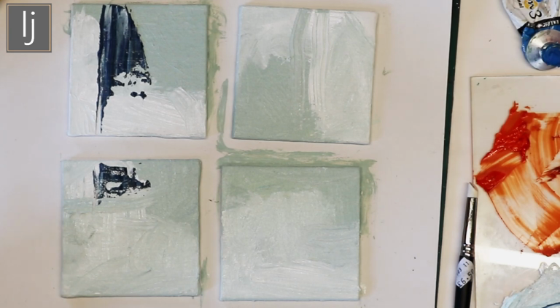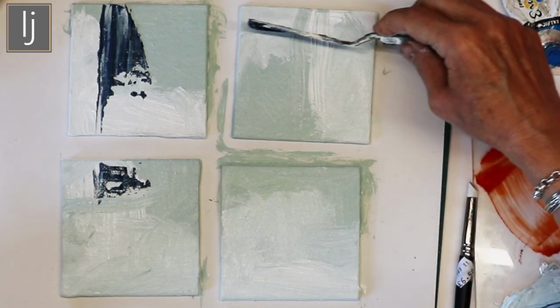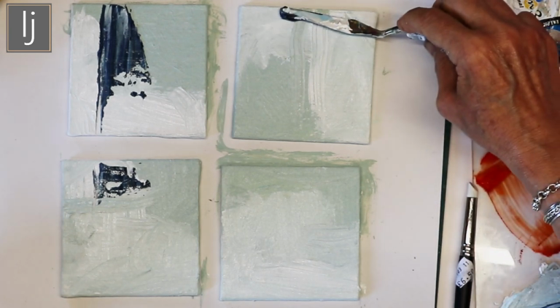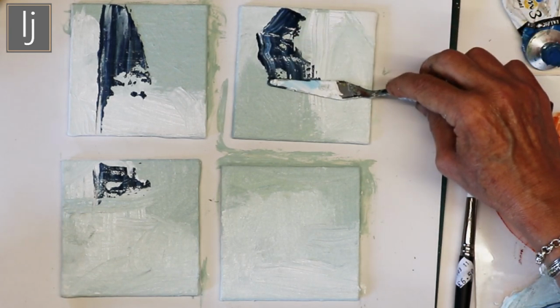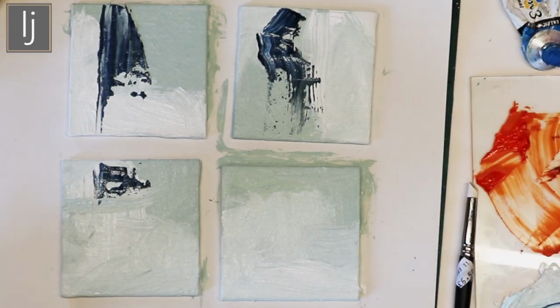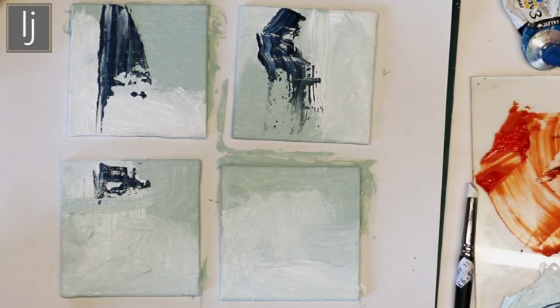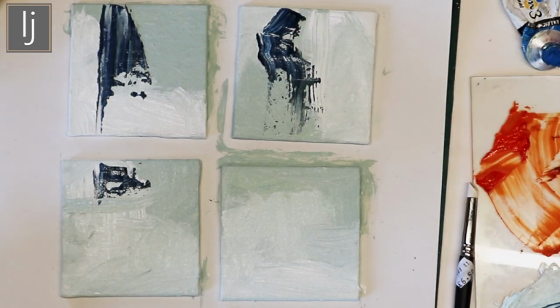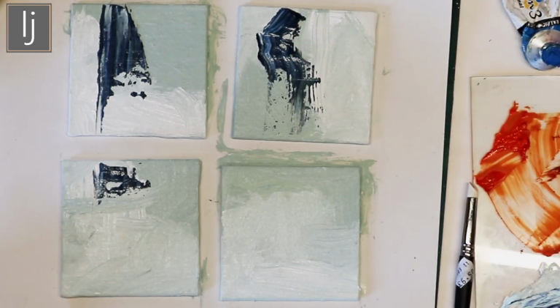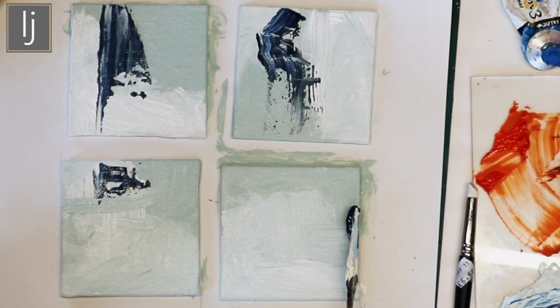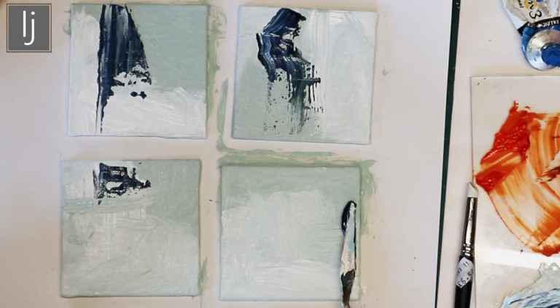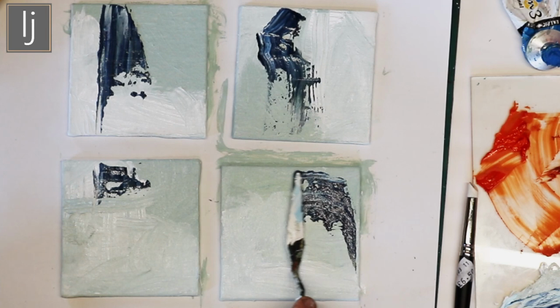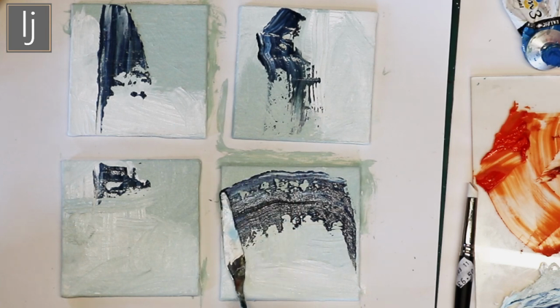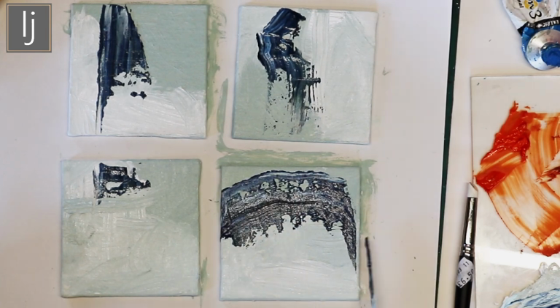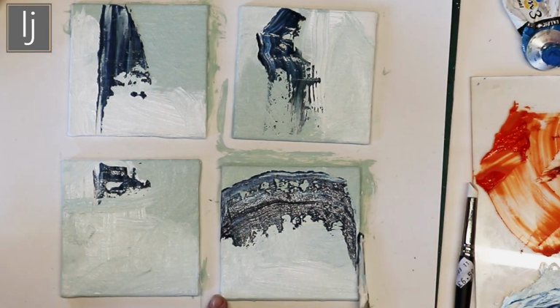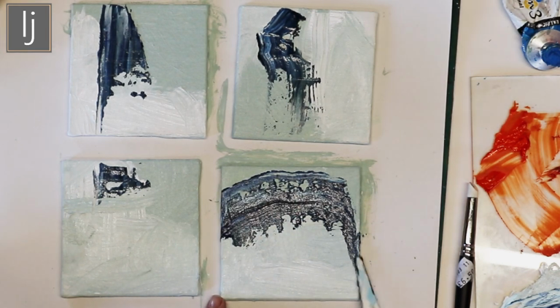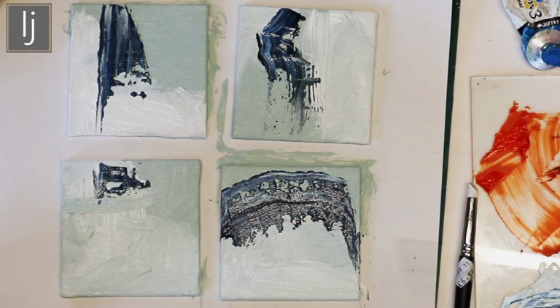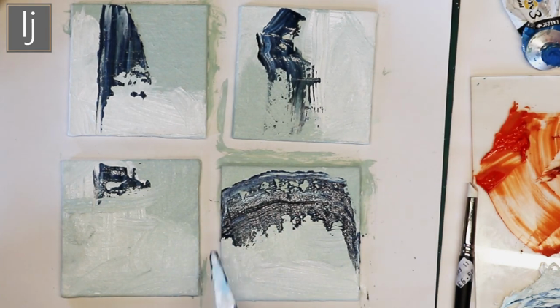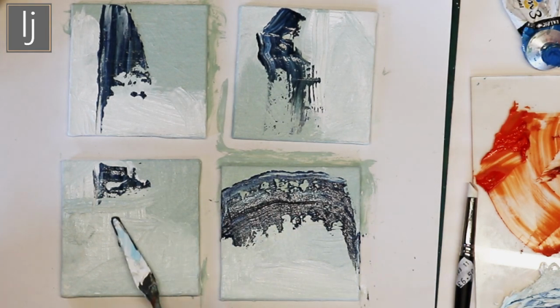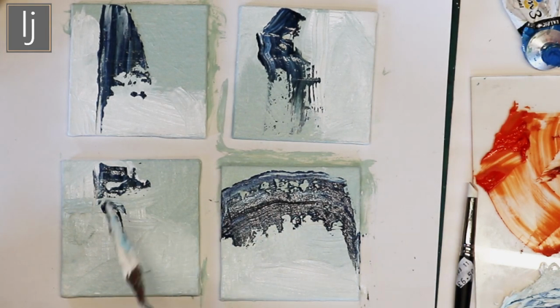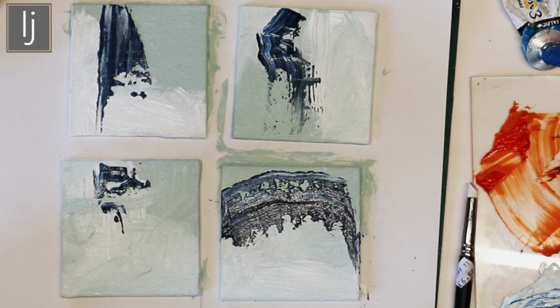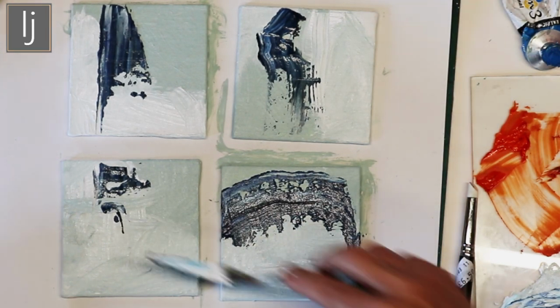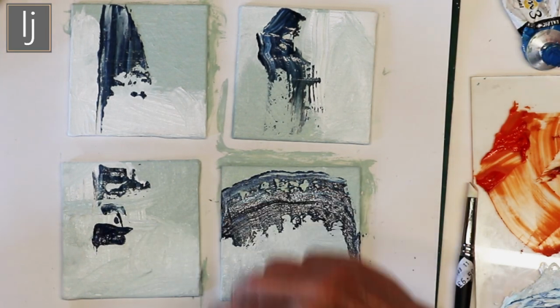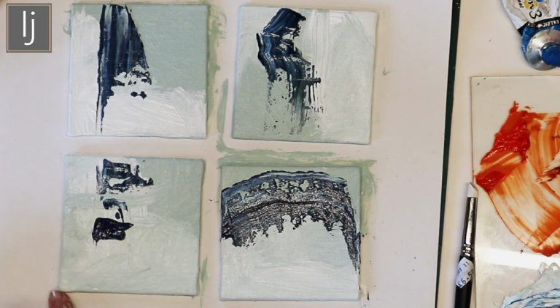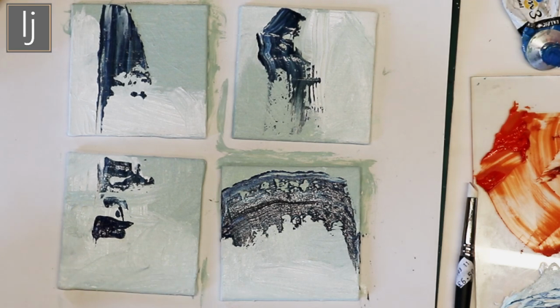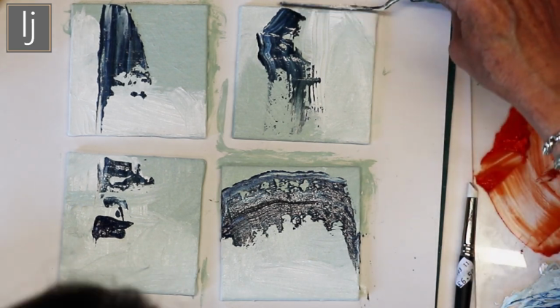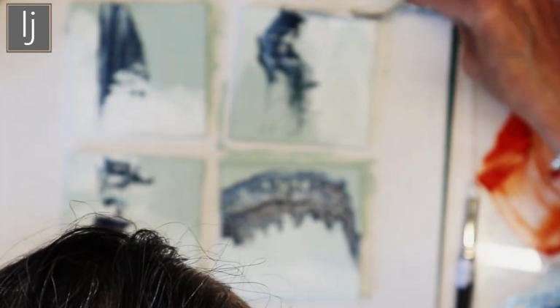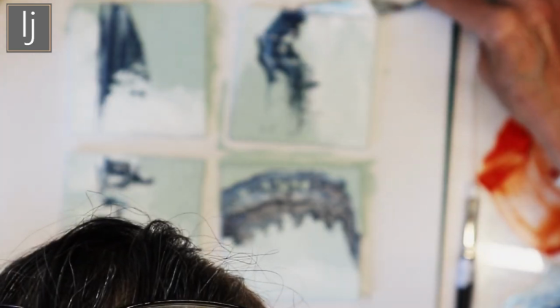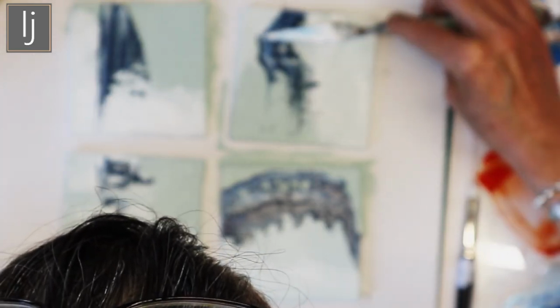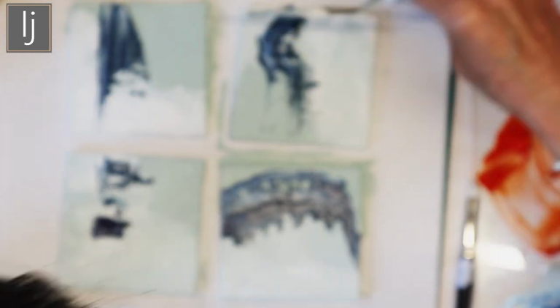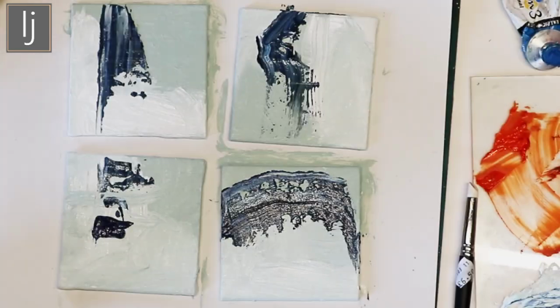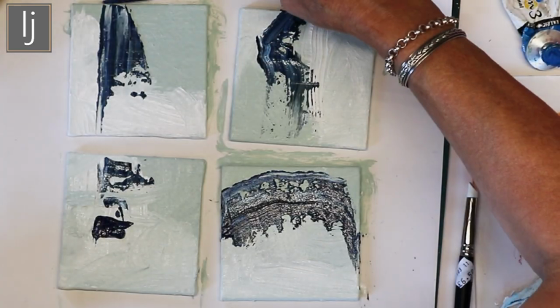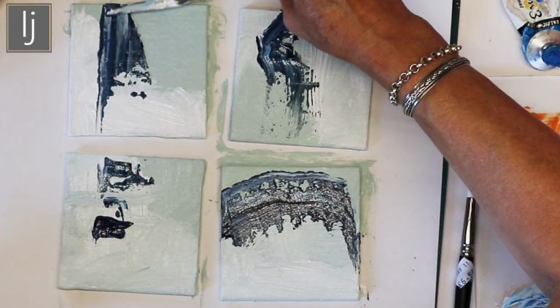Just get it on there and enjoy it, and have confidence. They're really nice already. Of course you've got to do the edges at this point because you'll never have that colour again — you'll never be able to mix it up. Okay, they're lovely, they're really nice colours. So I'm just going to add blue black to this.